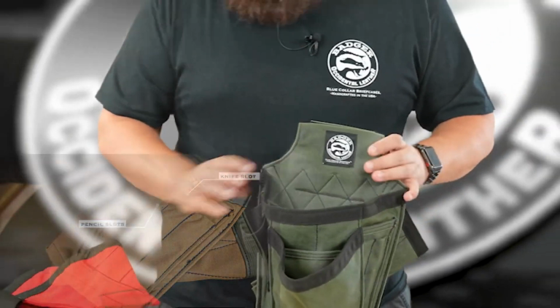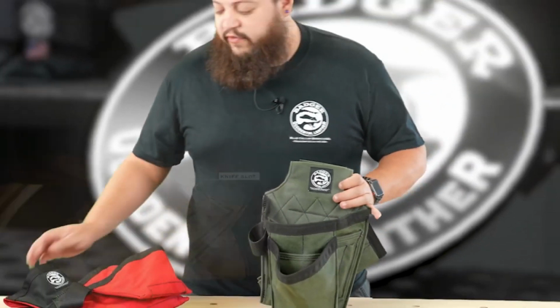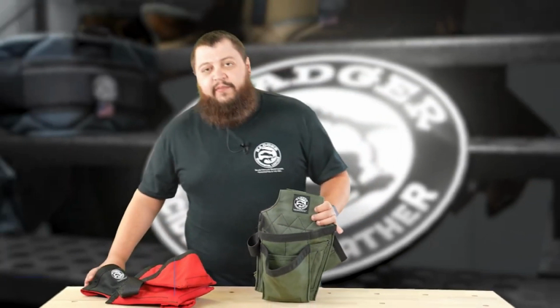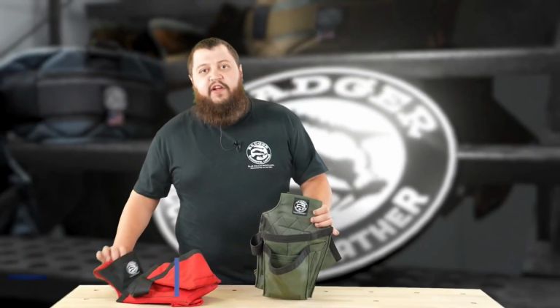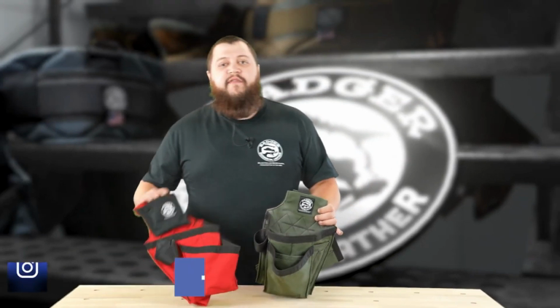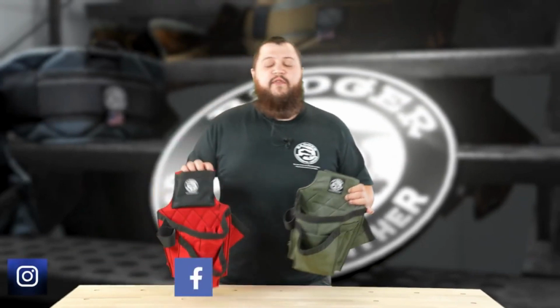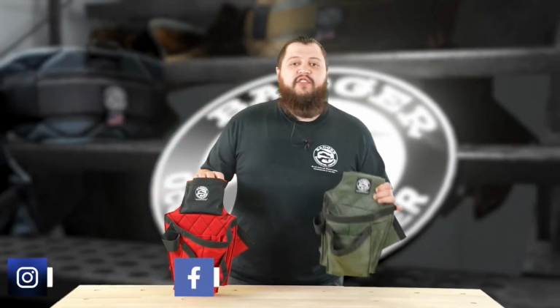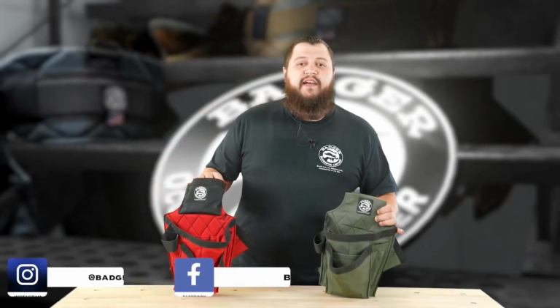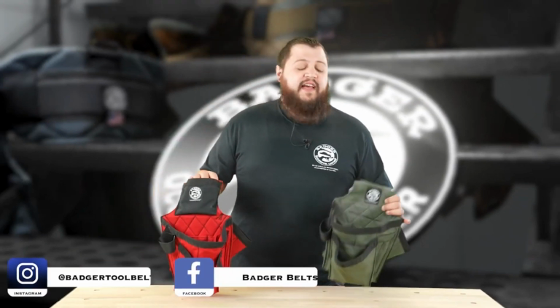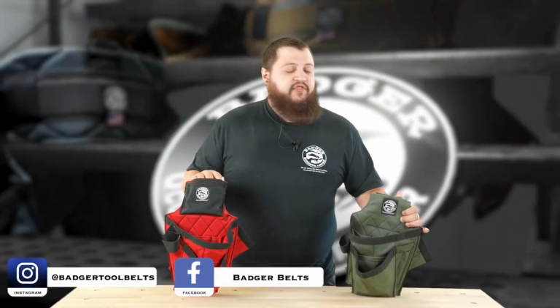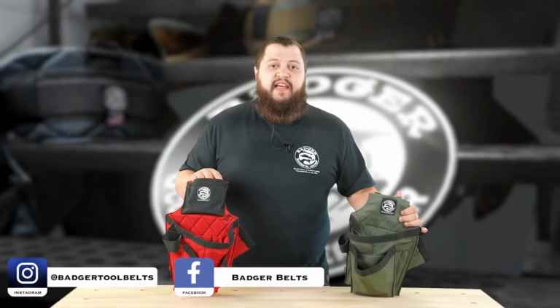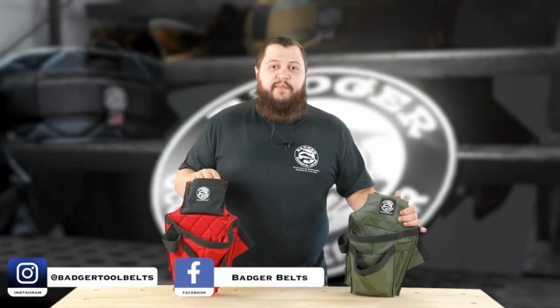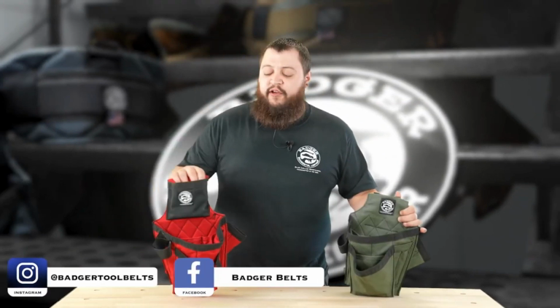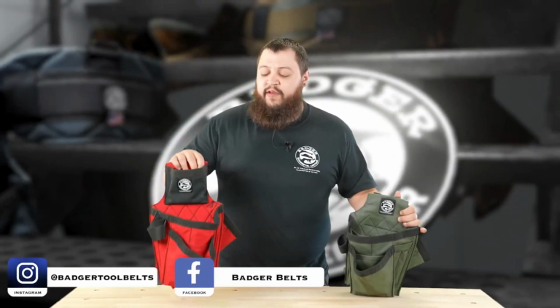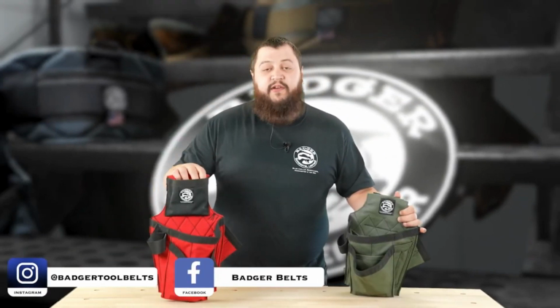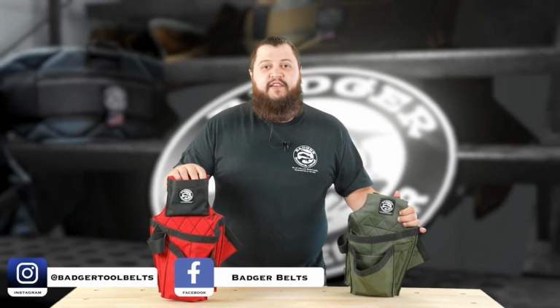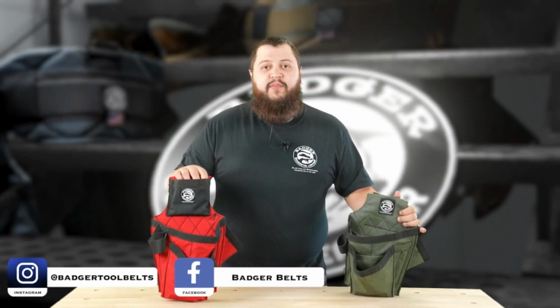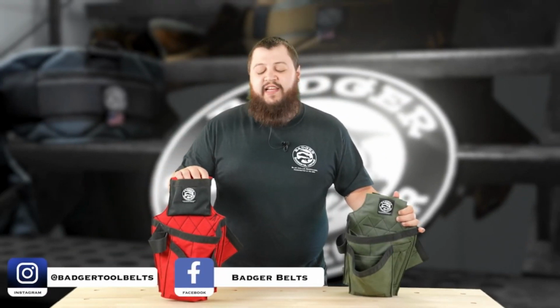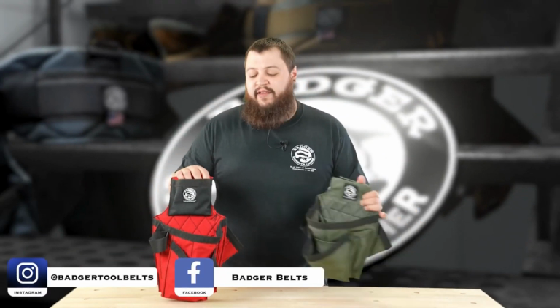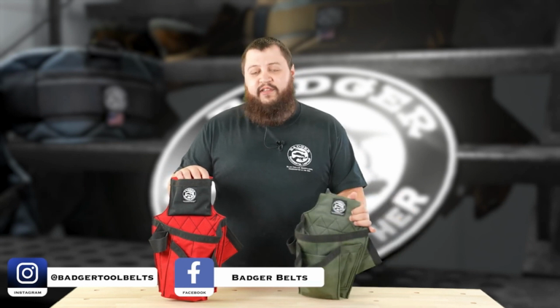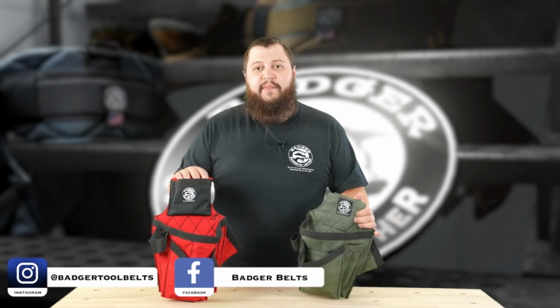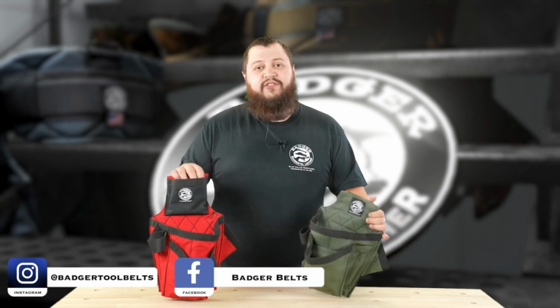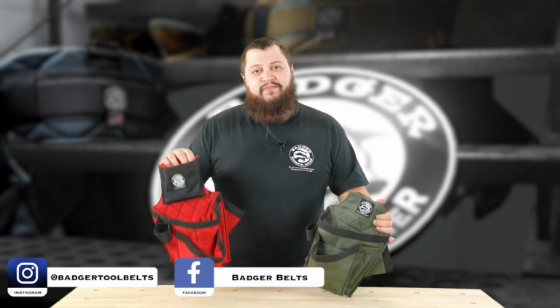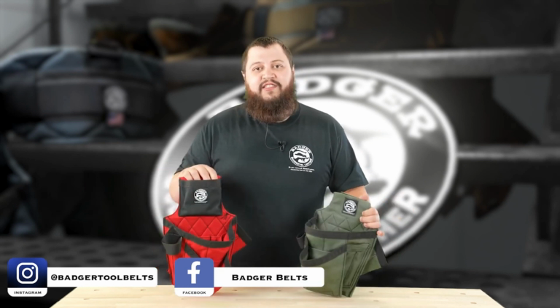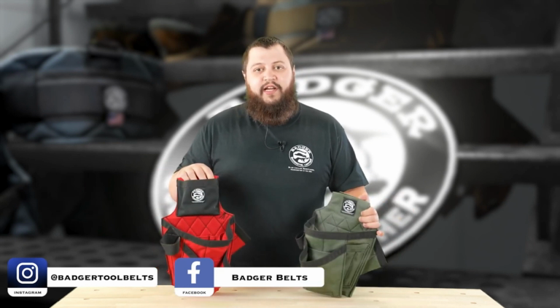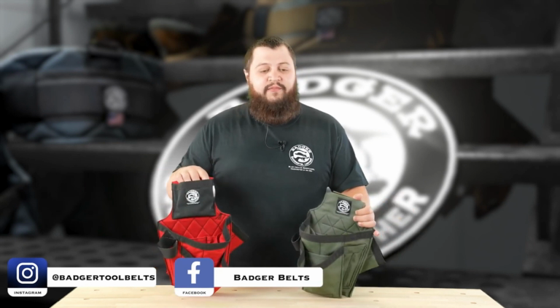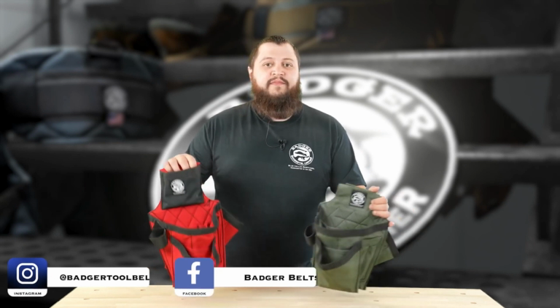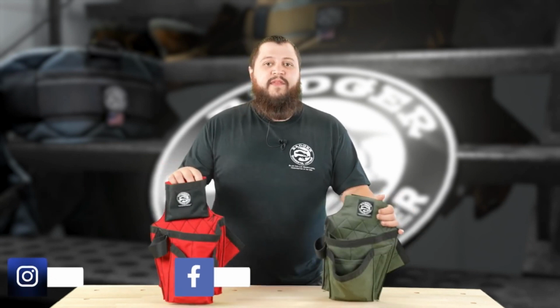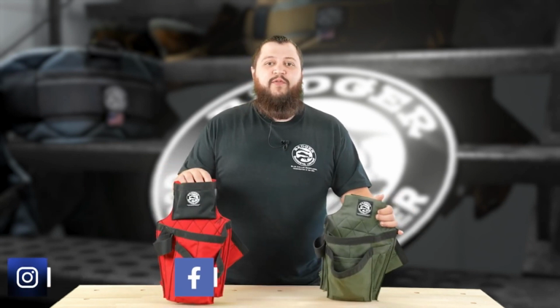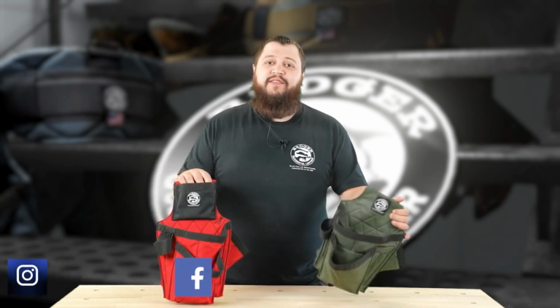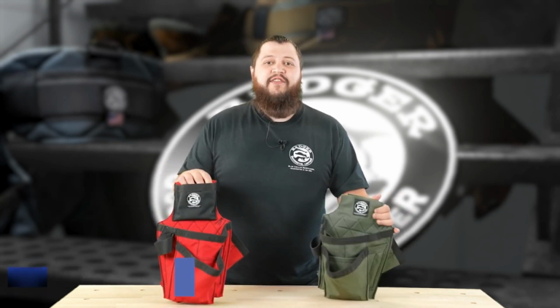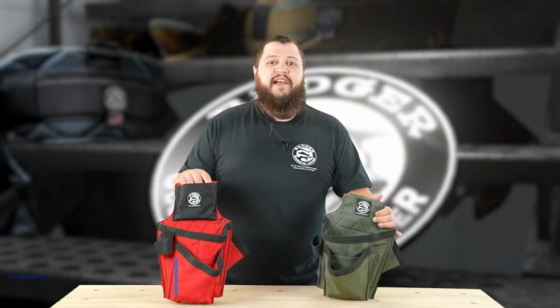It's really going to come down to your preference. If you want a trimmed-down set, the Trim Carpenter's set is going to be for you. If you want a standard Carpenter's set with the tape pouch, that's the way to go. Thanks for watching, have a great day.